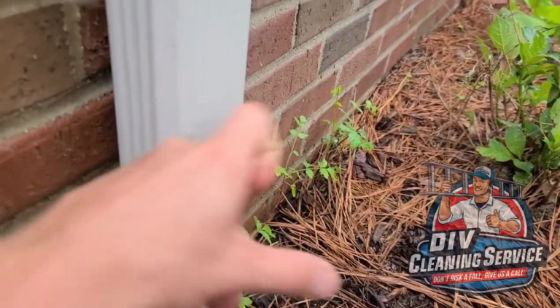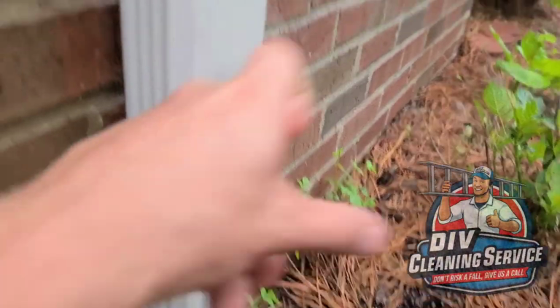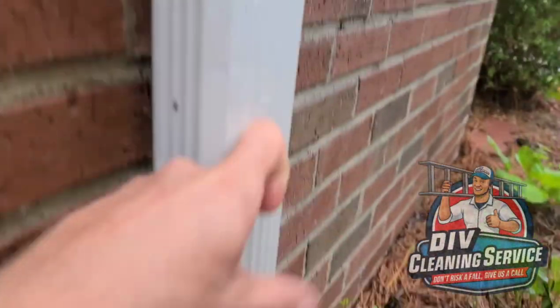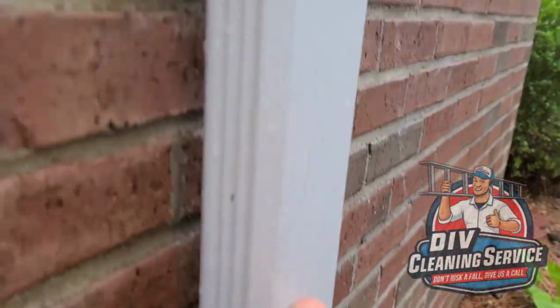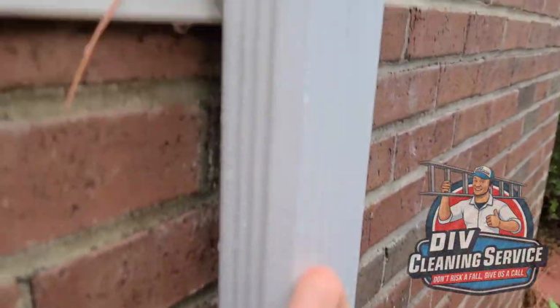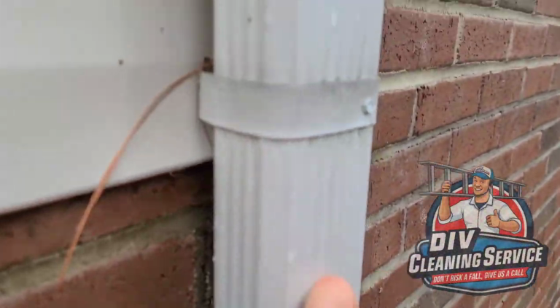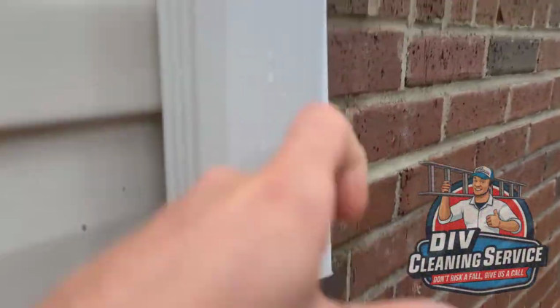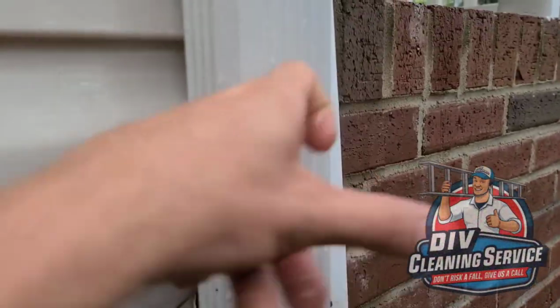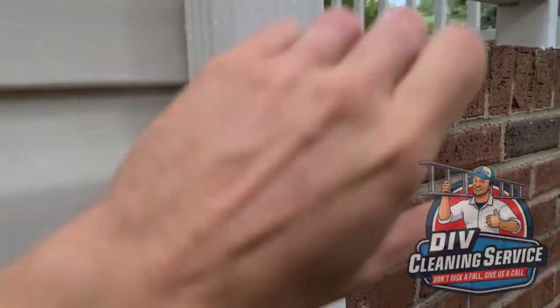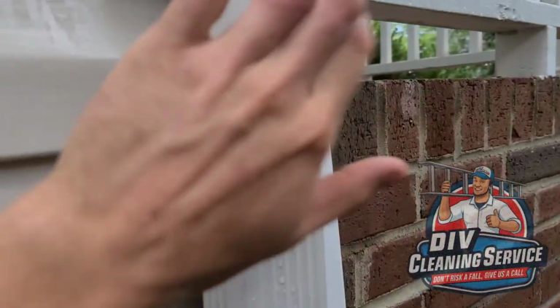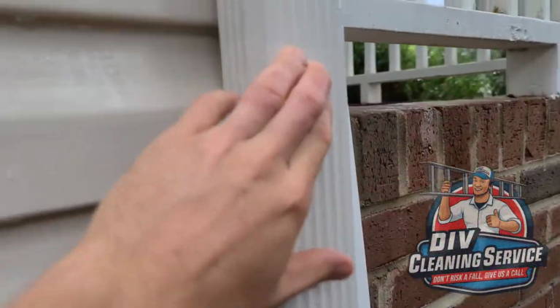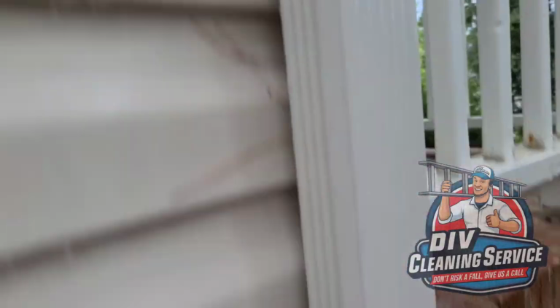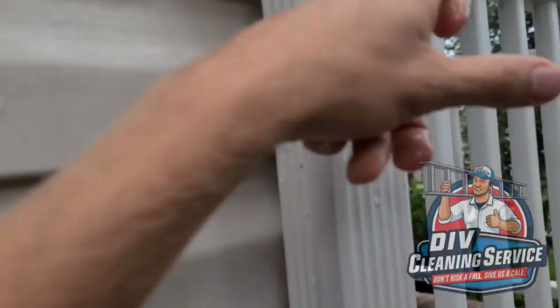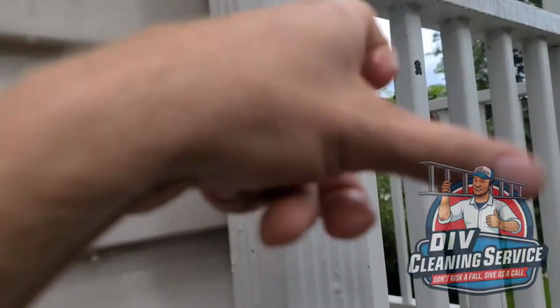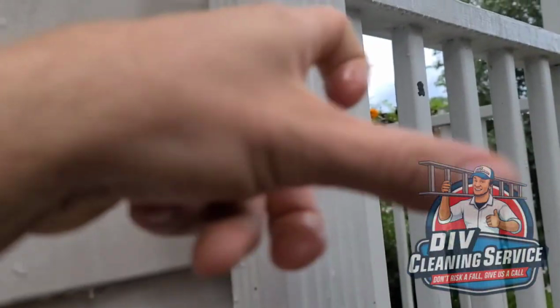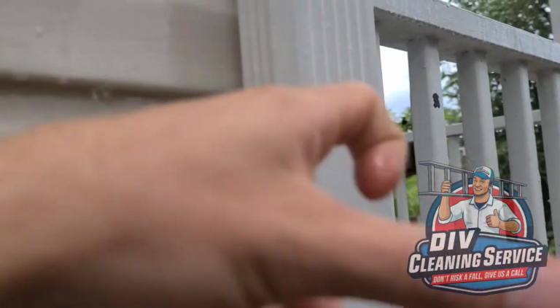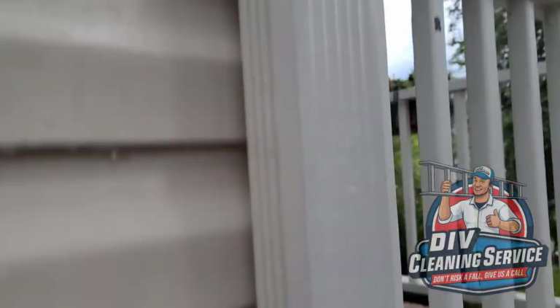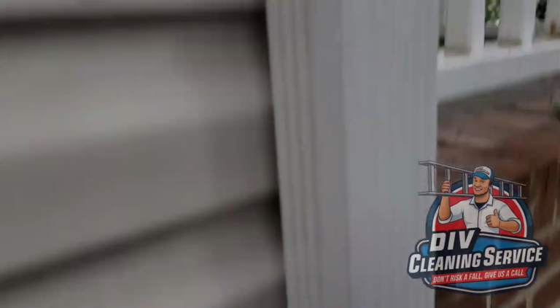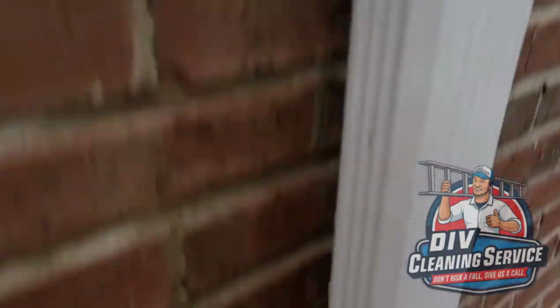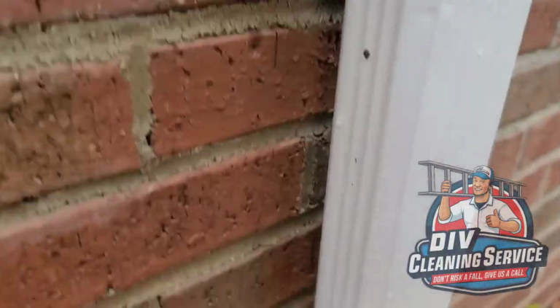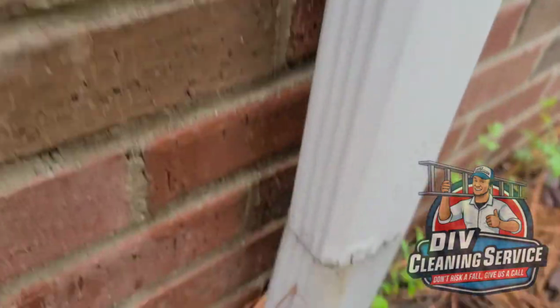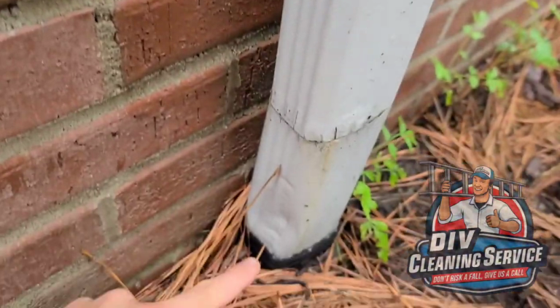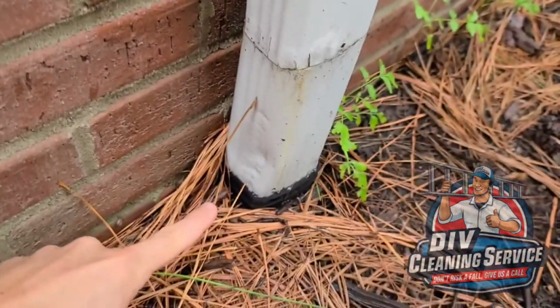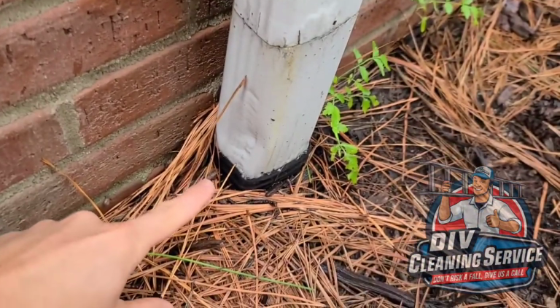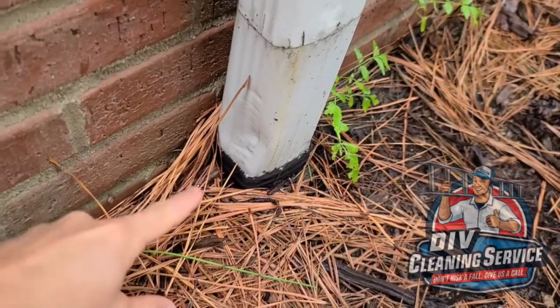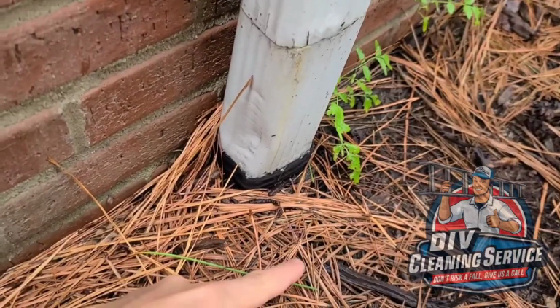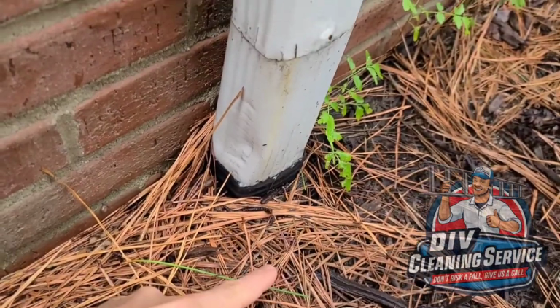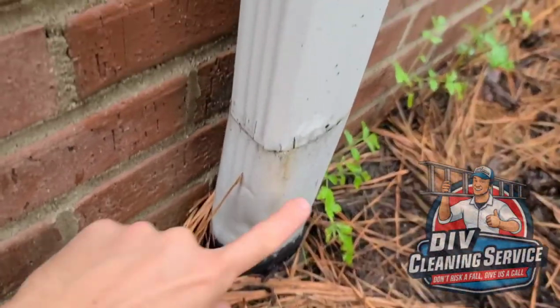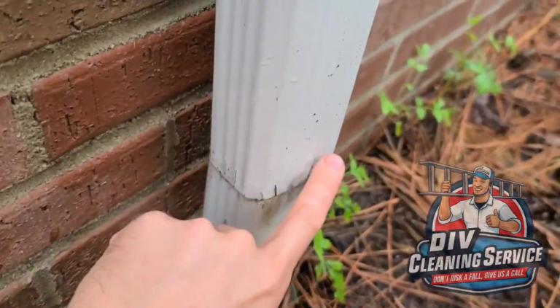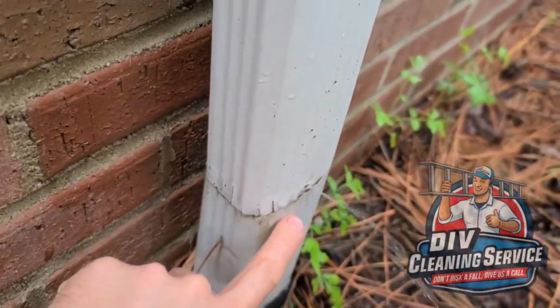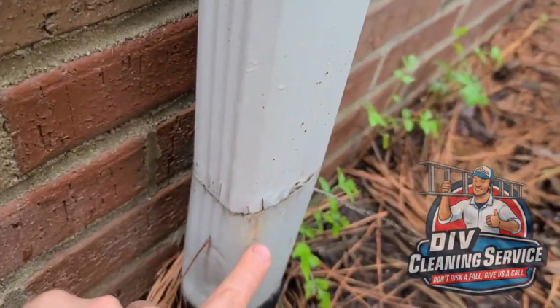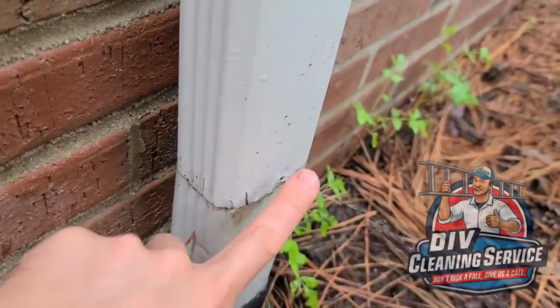If you tap it, you hear how it sounds hollow. That's because this whole downspout is filled up with water because the underground drain portion is completely clogged and it's backing up out of the gutter.